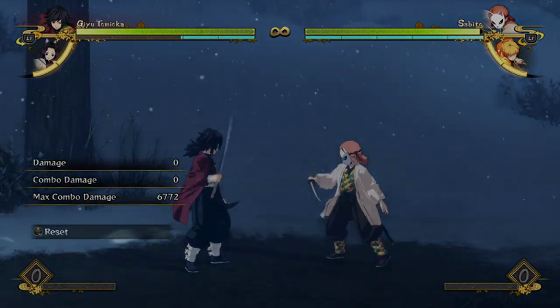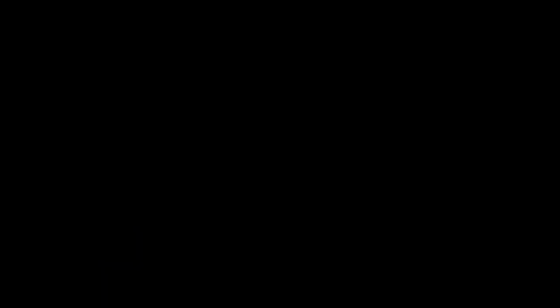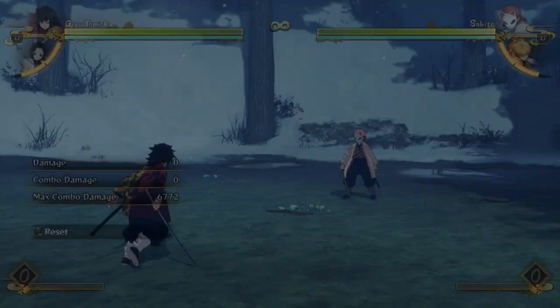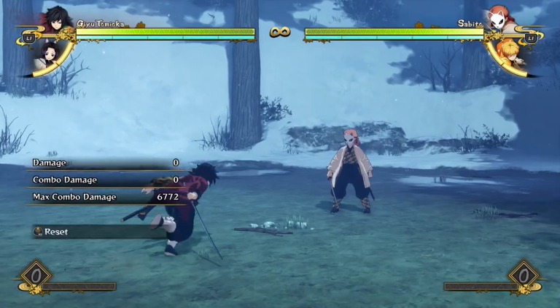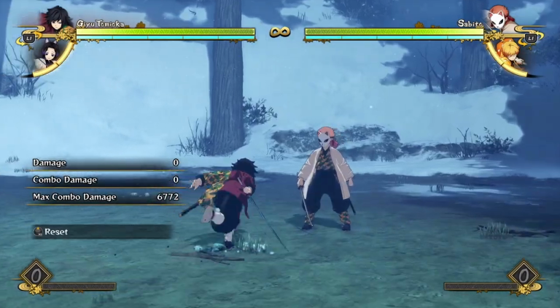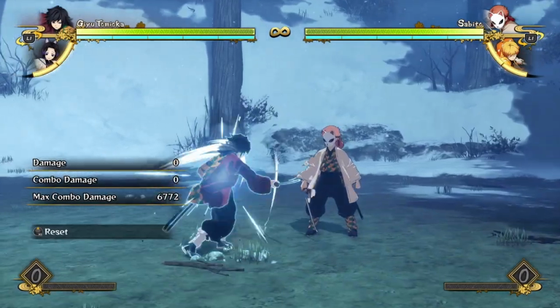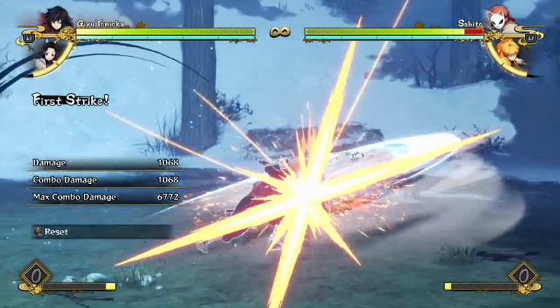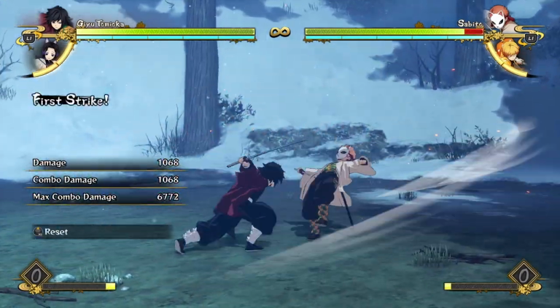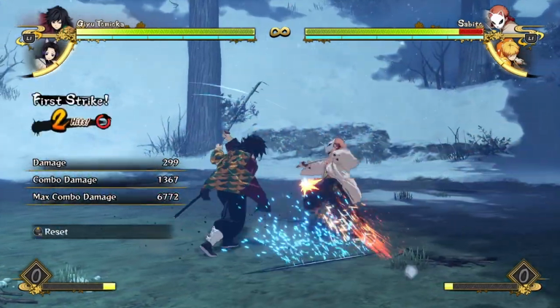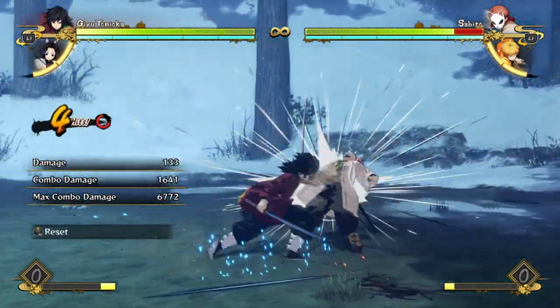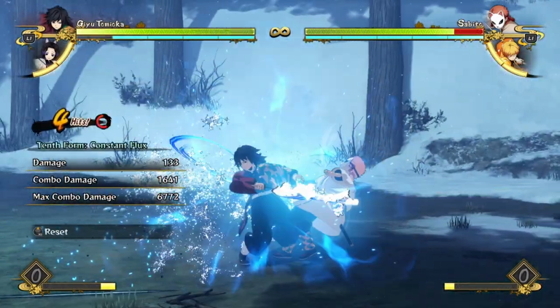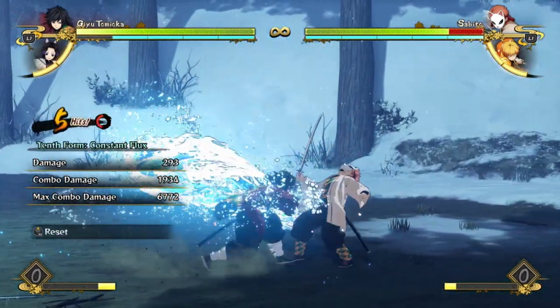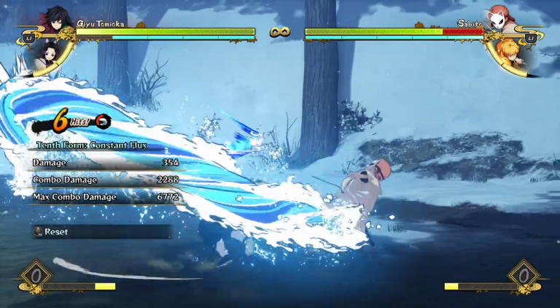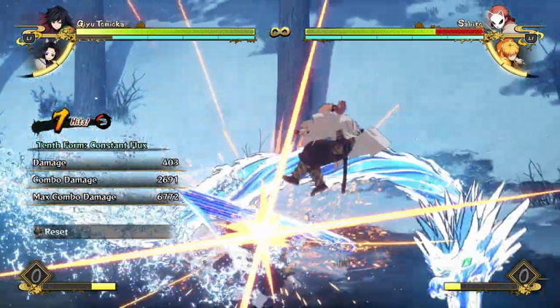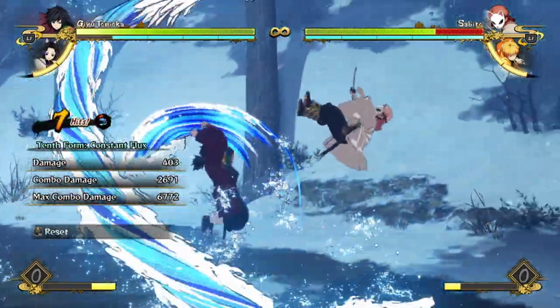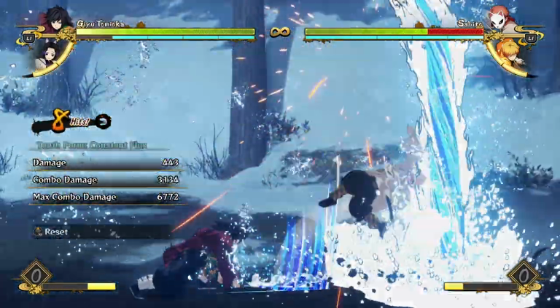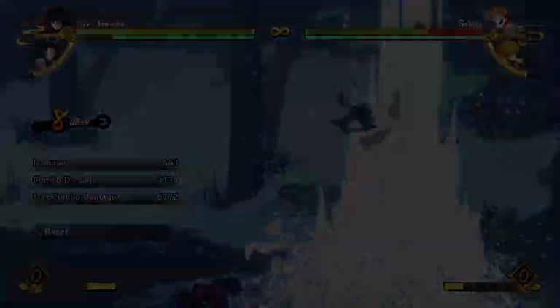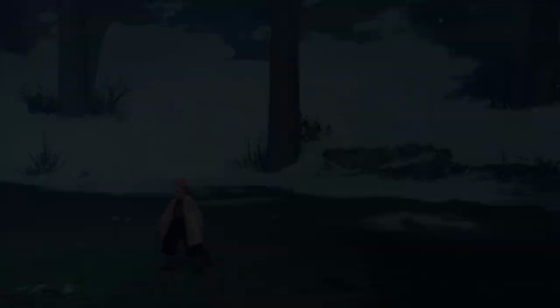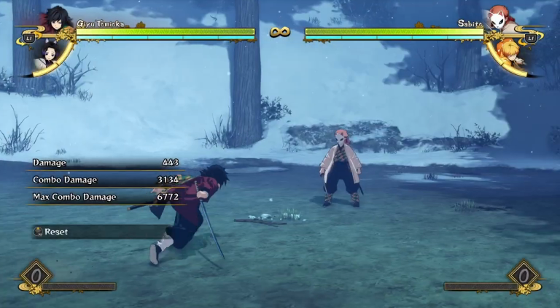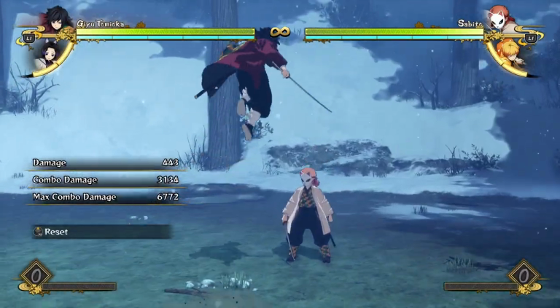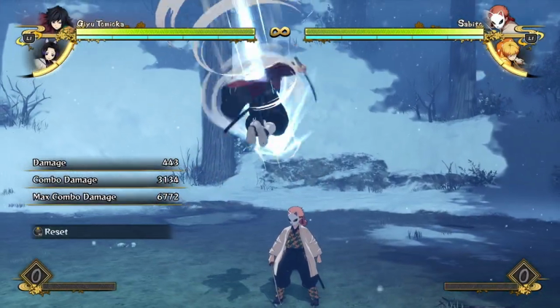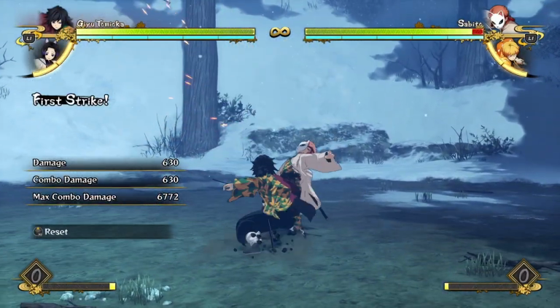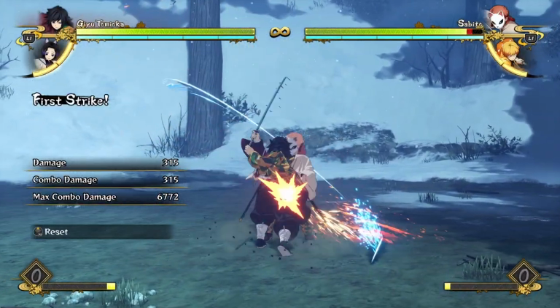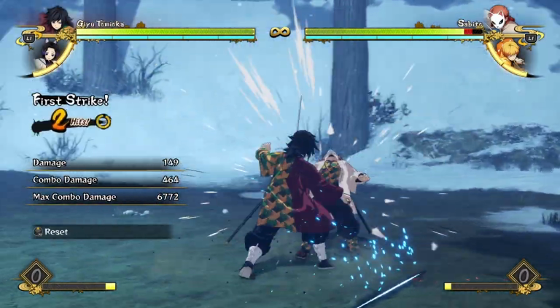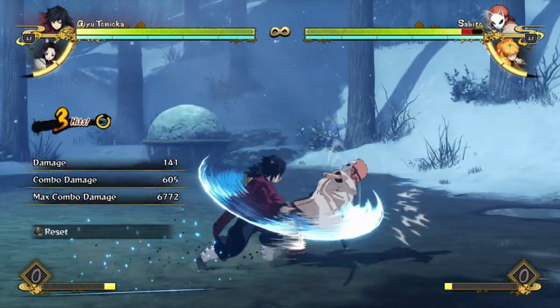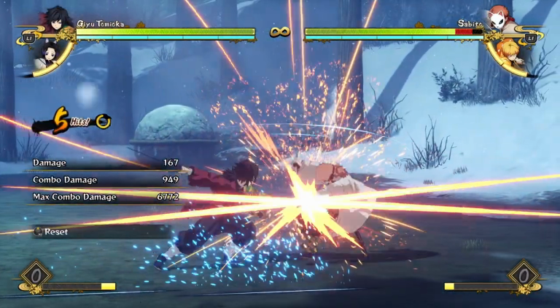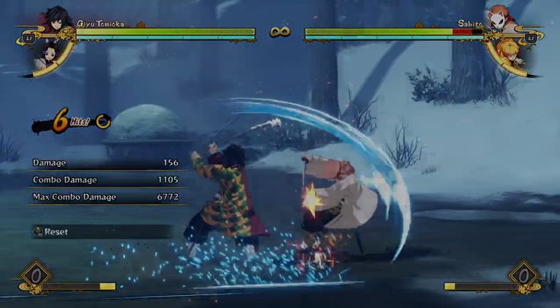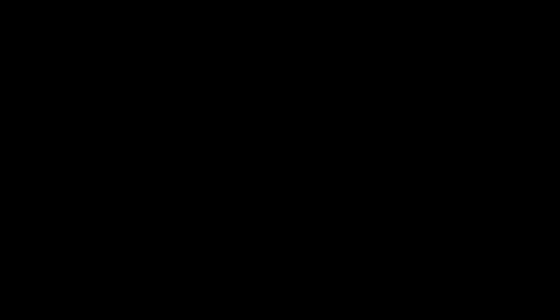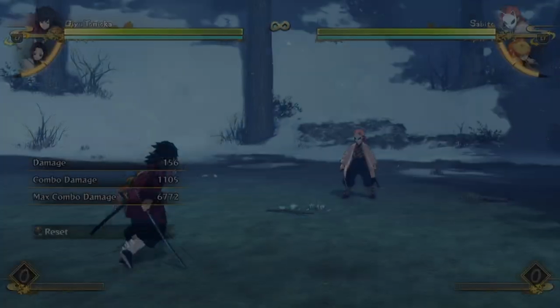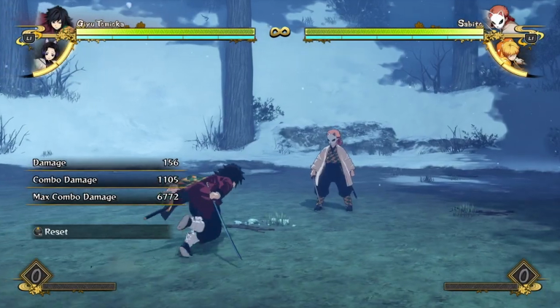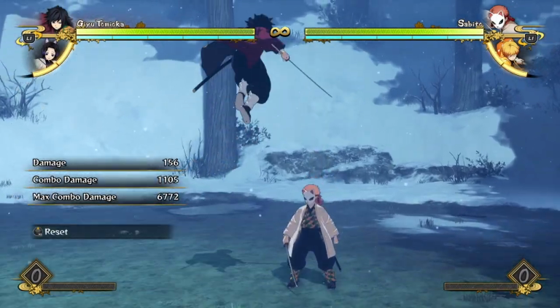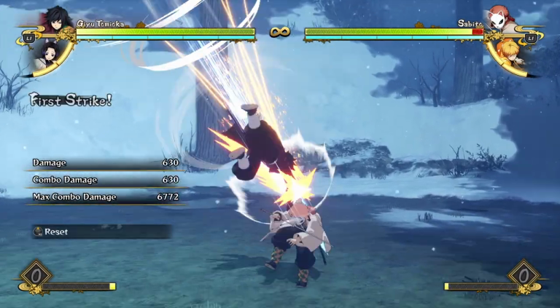If you get a combo off of a red attack you can do something like this, just a few hits into constant flux, or you can just end your combo into a waterwheel. The same applies for your aerial tilt attack.